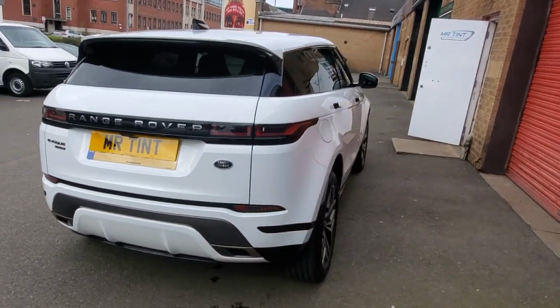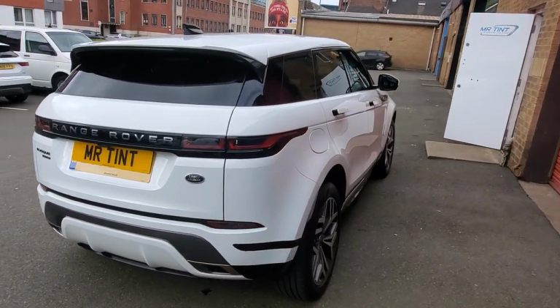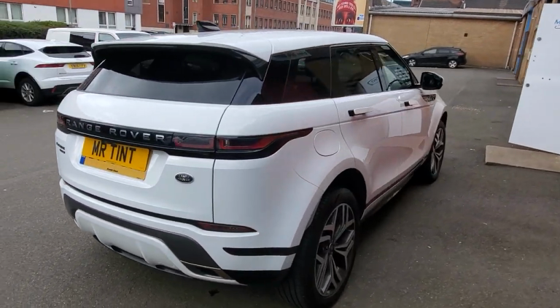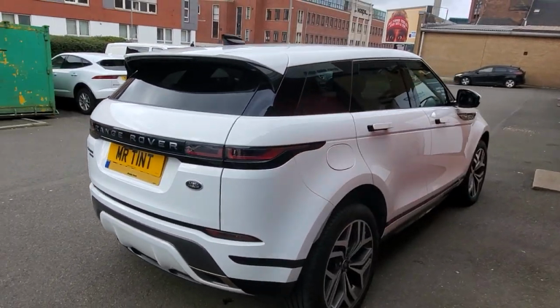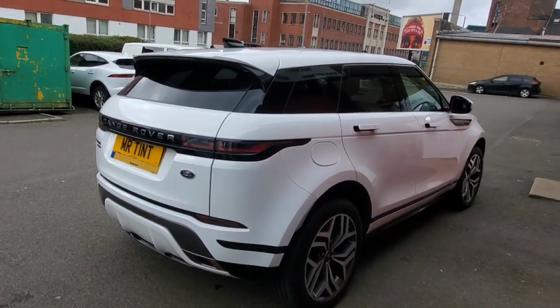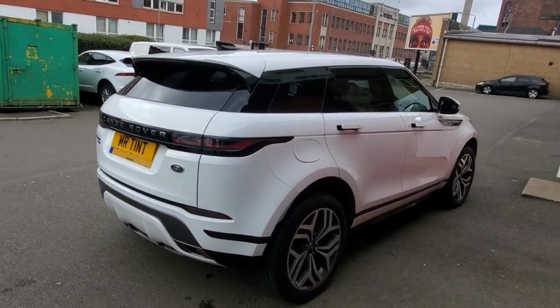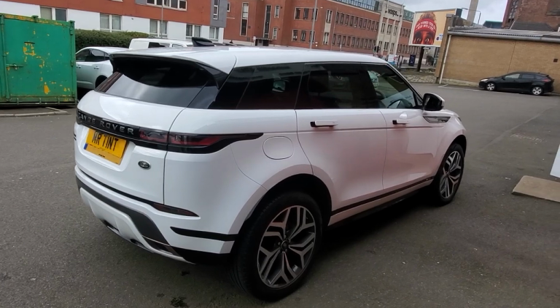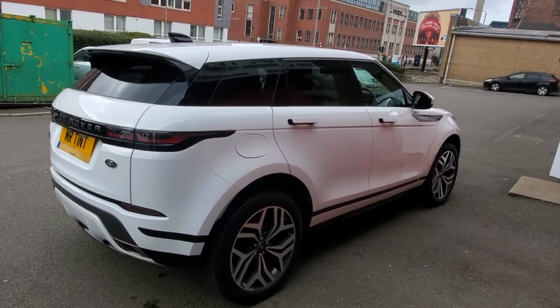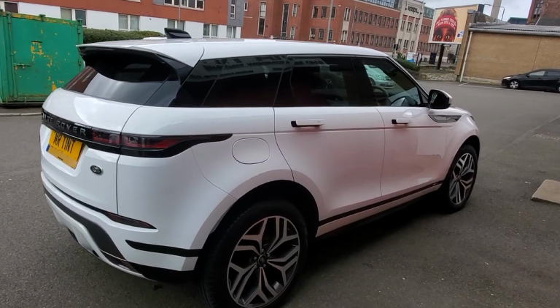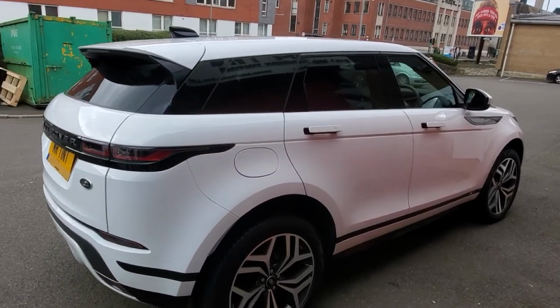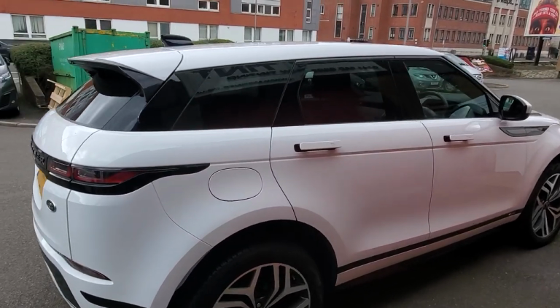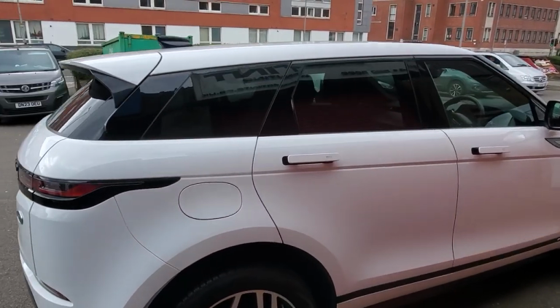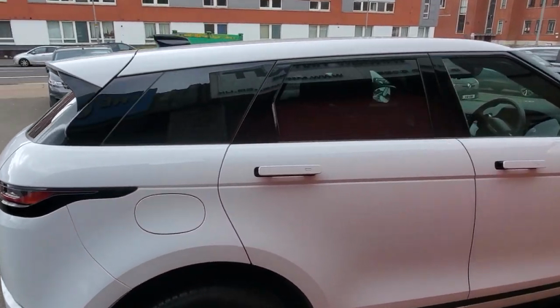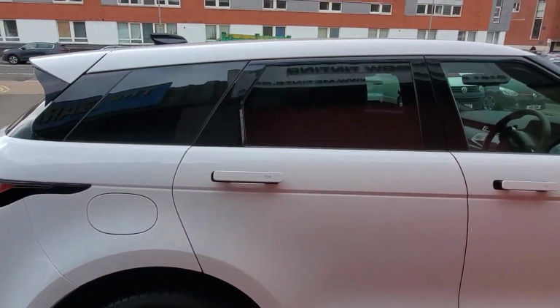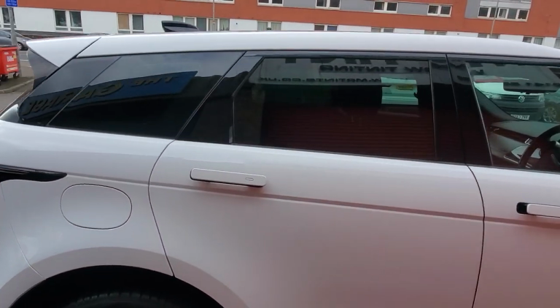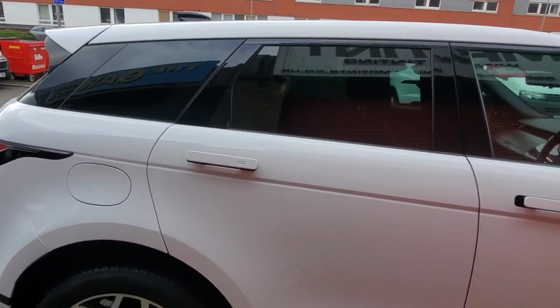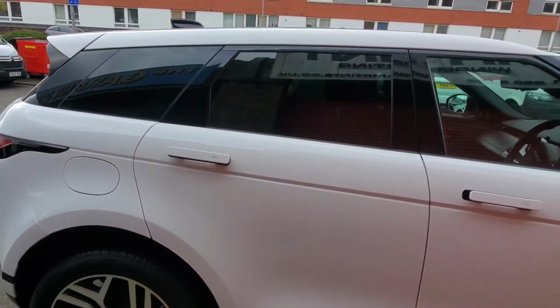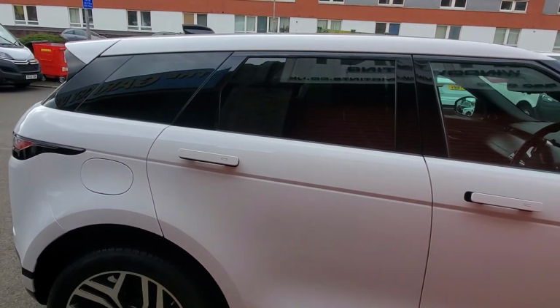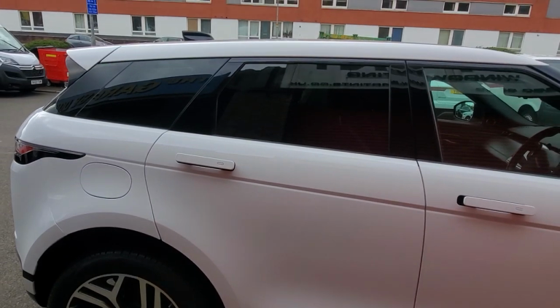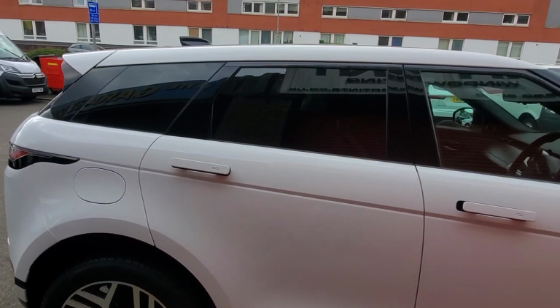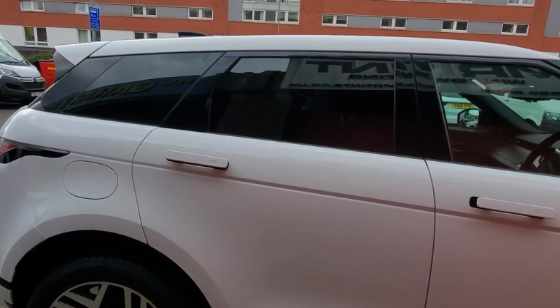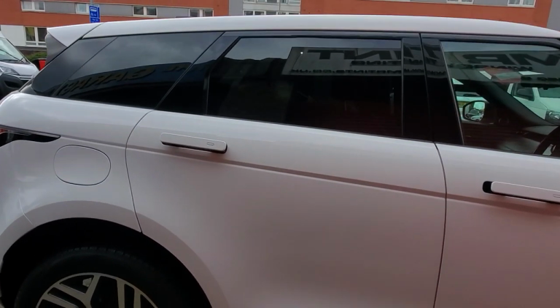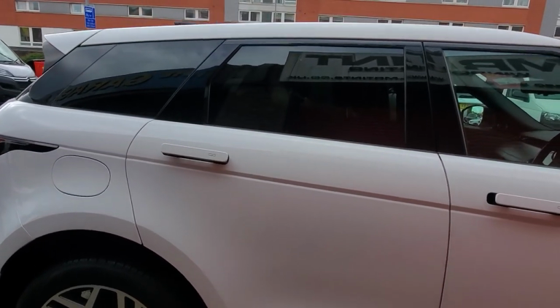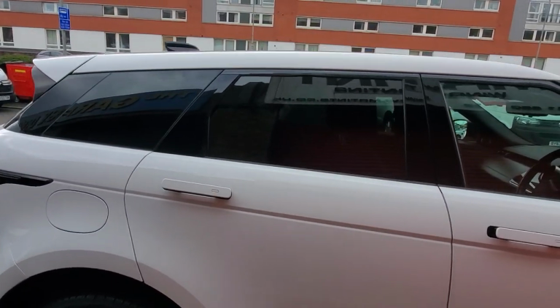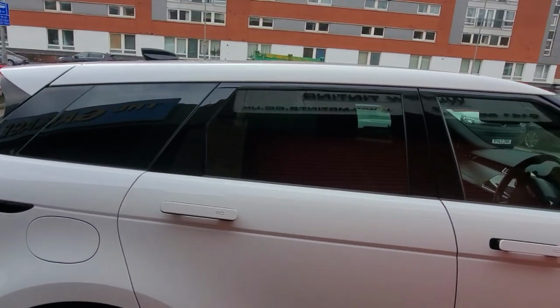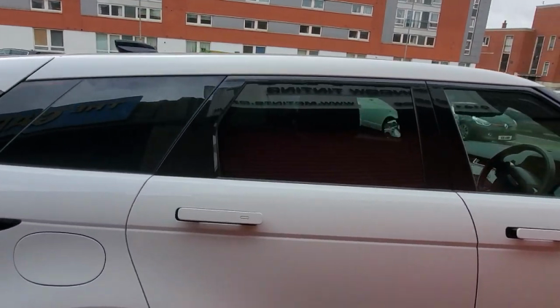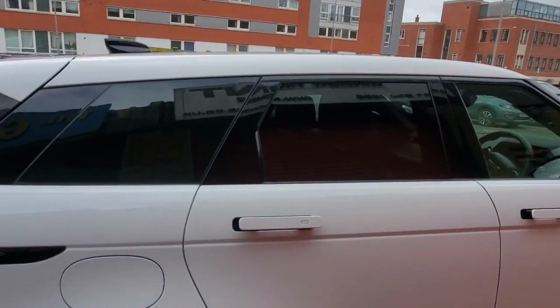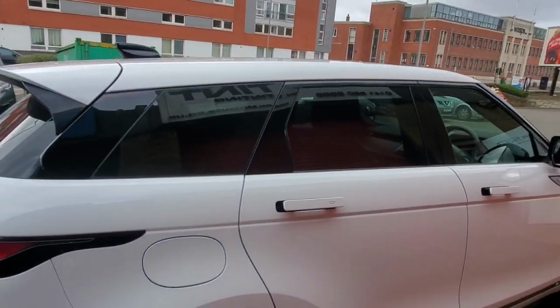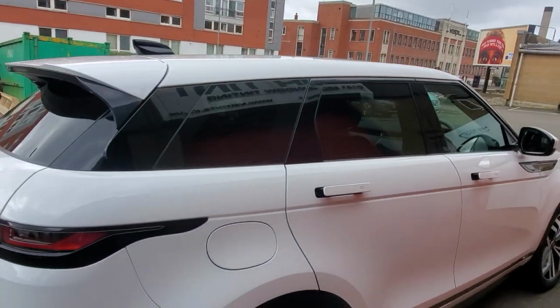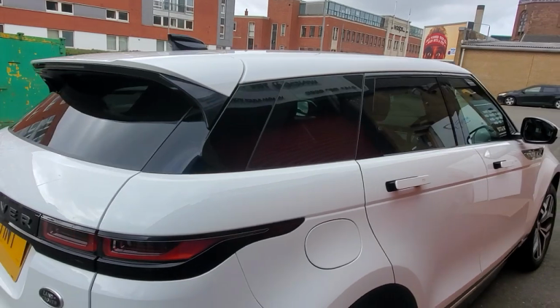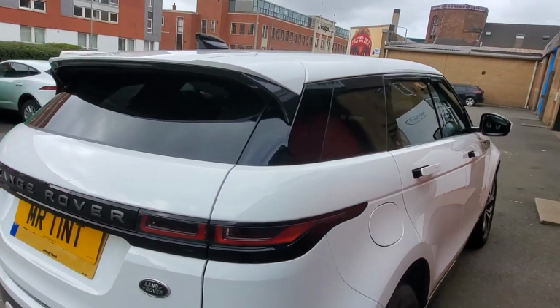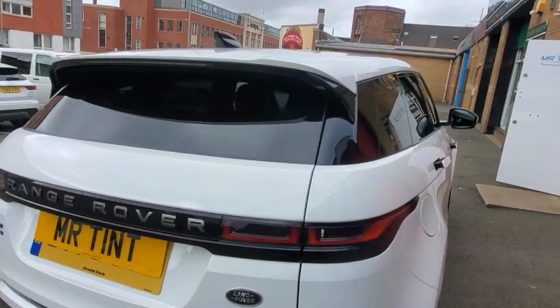Two doors, two wee quarters and the heated rear screen. 20% dark smoke they all opted for for this one. The customer was asking it just to be done to kind of factor the specs. Like I said, 20% dark smoke, it's almost identical colour it would be if it was factored into glass.